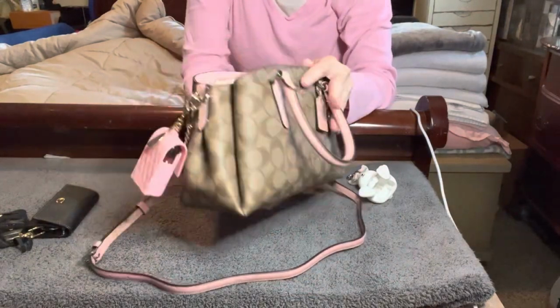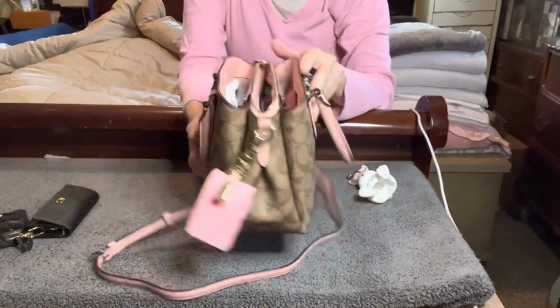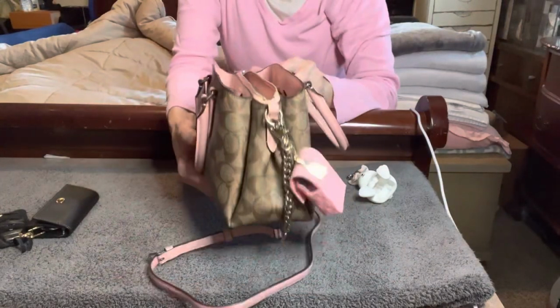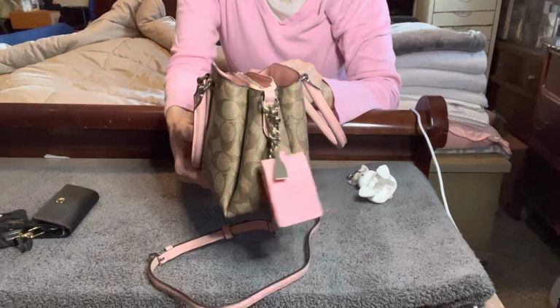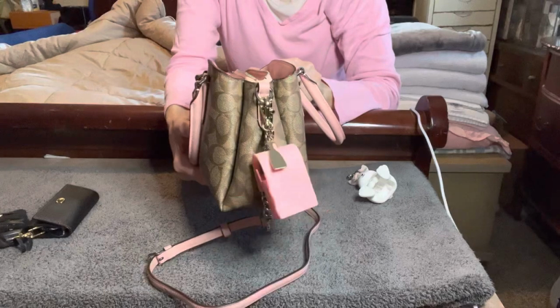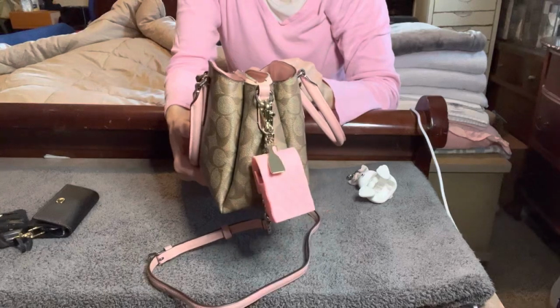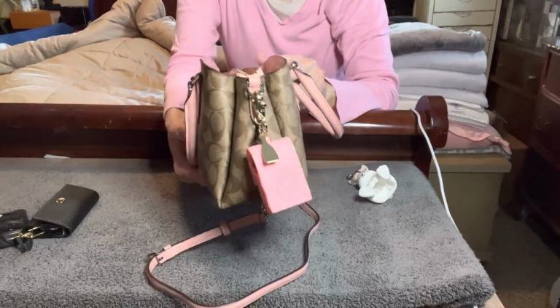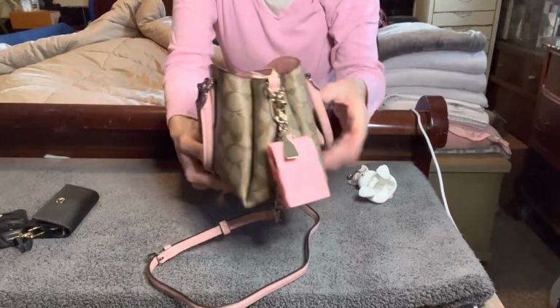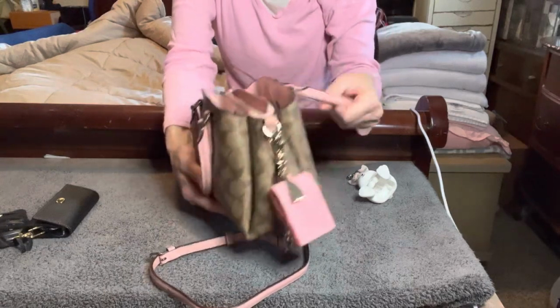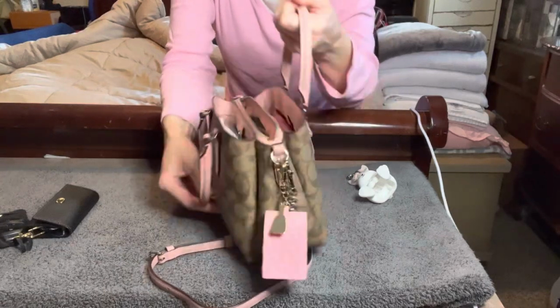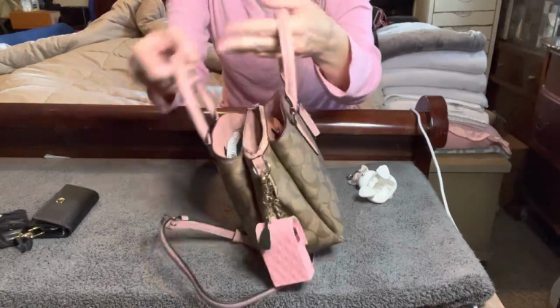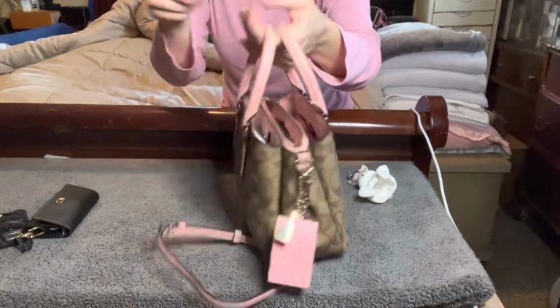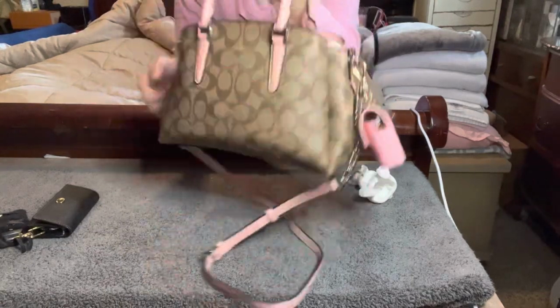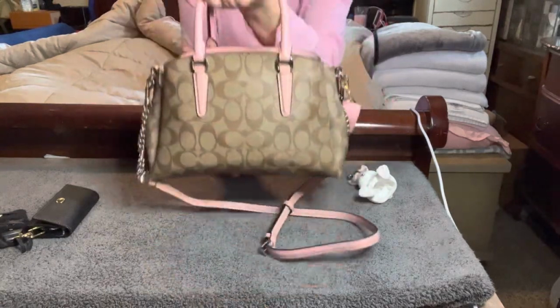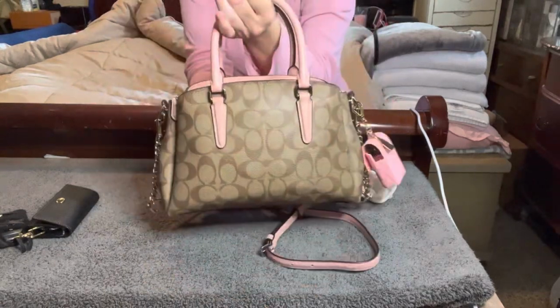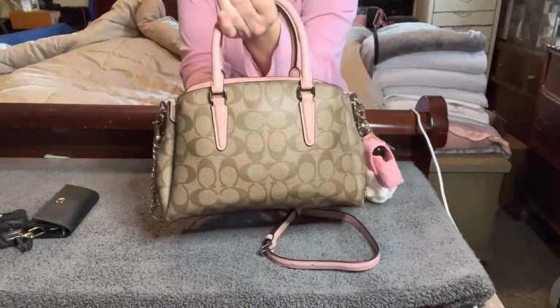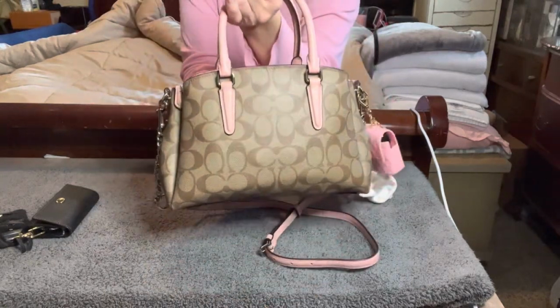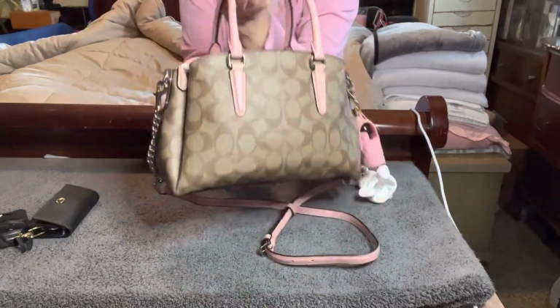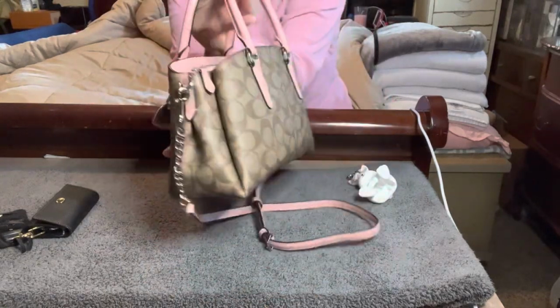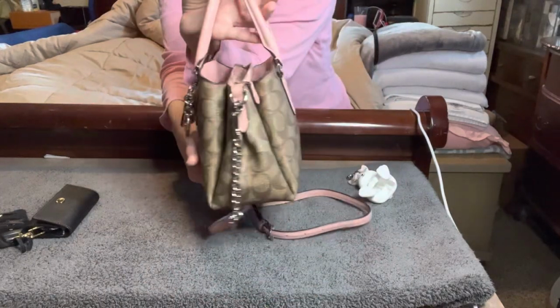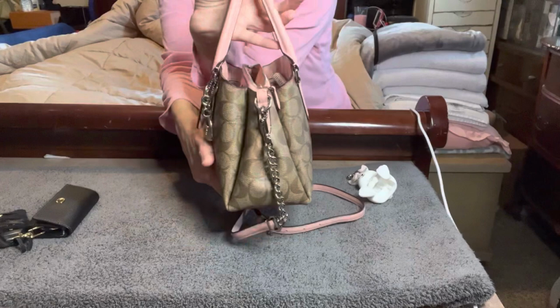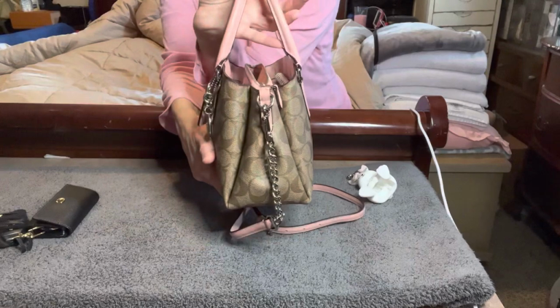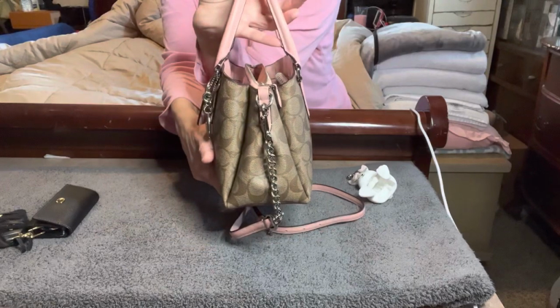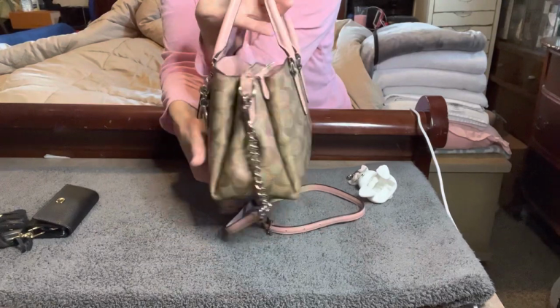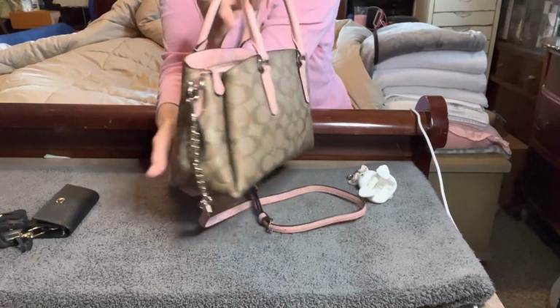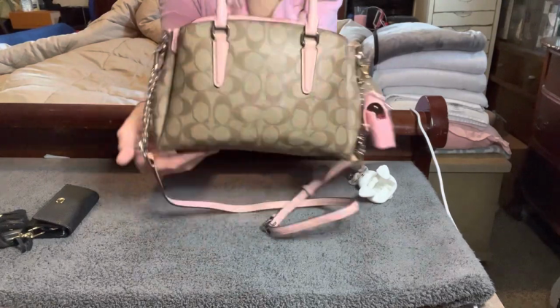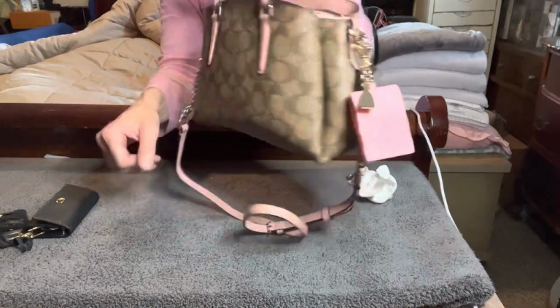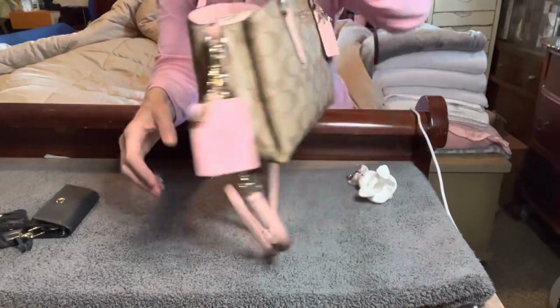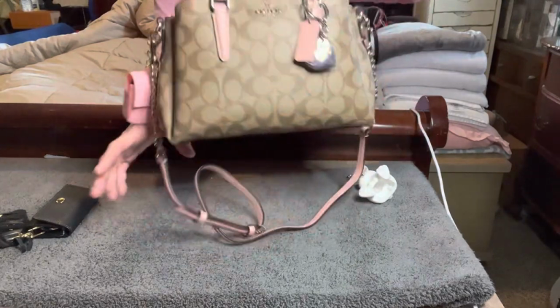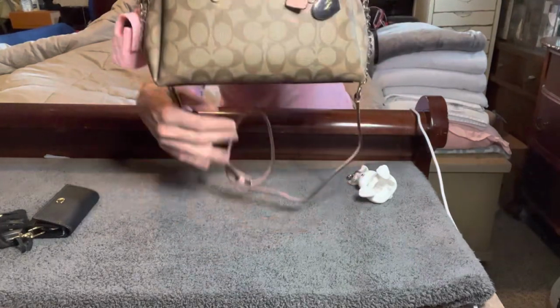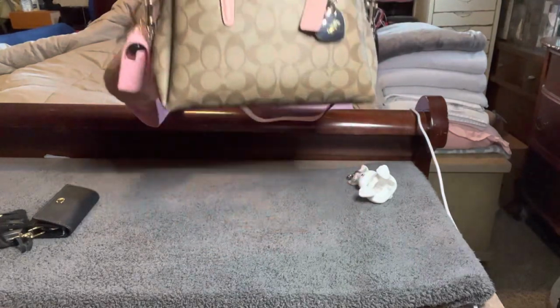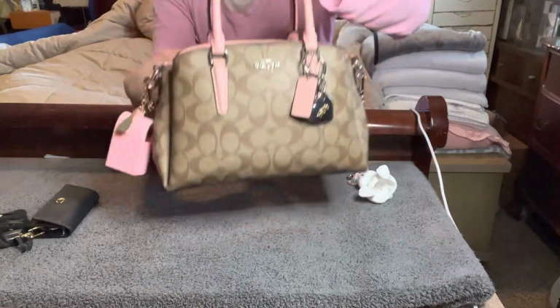Let's go ahead and share what the bottom of the bag looks like — there are no feet. Here's the side, here's the back, and the other side. I just think that this is so cute.